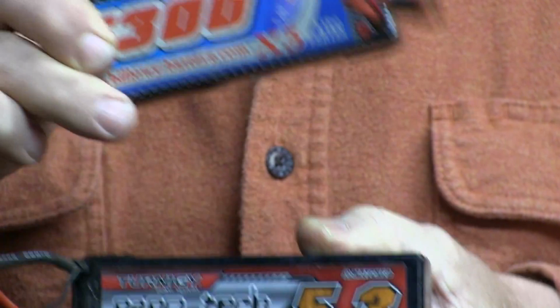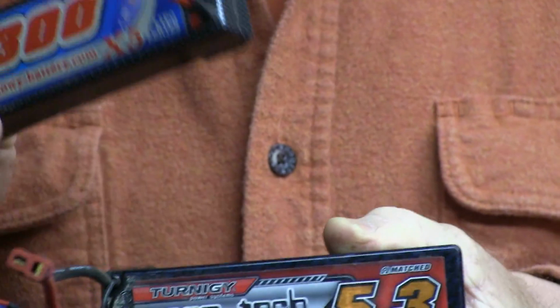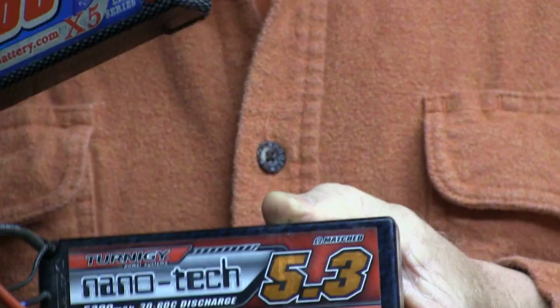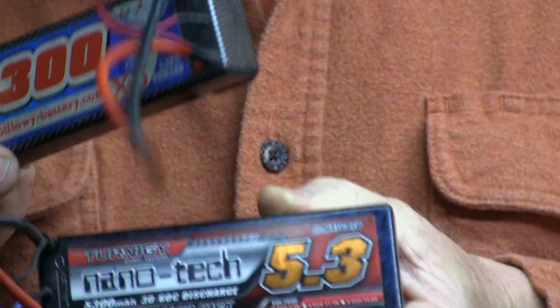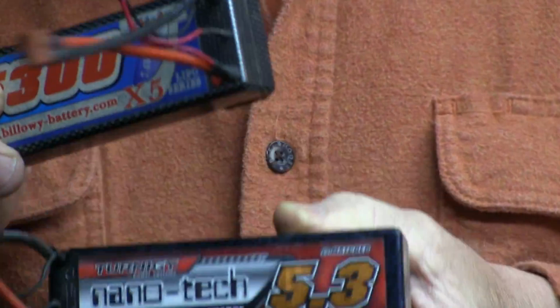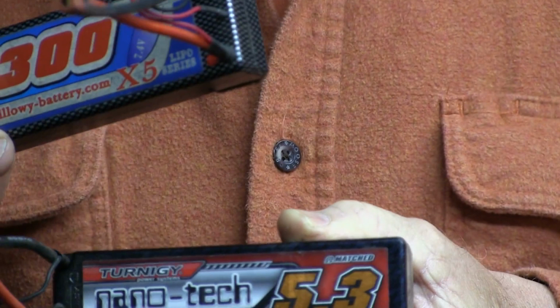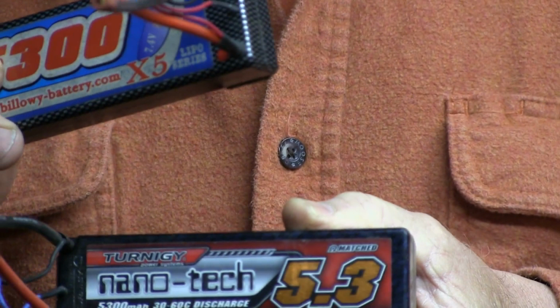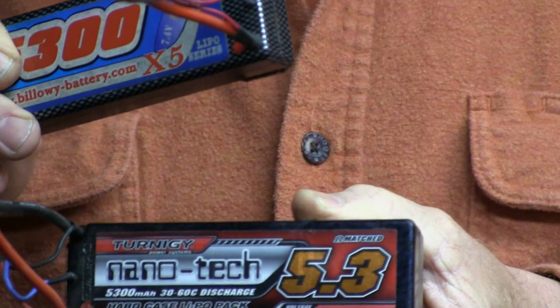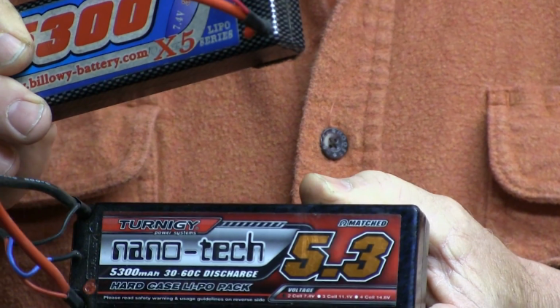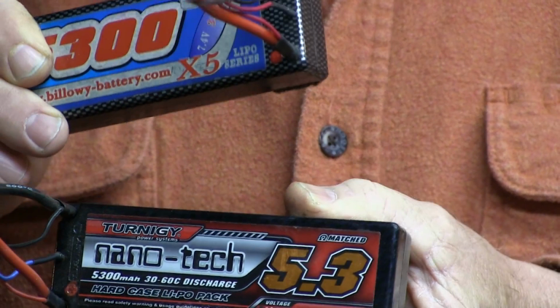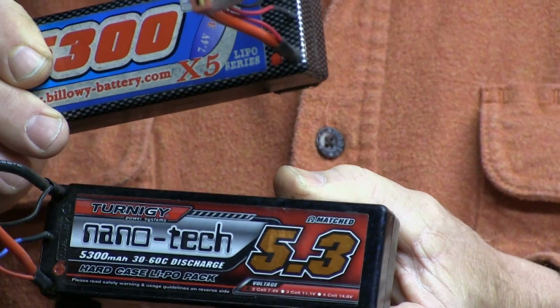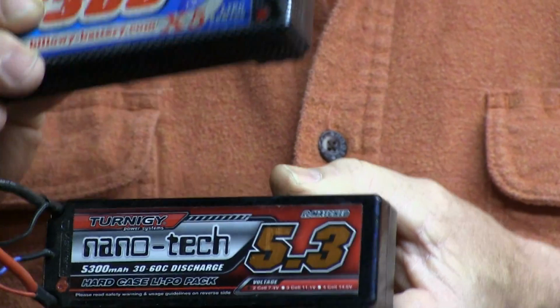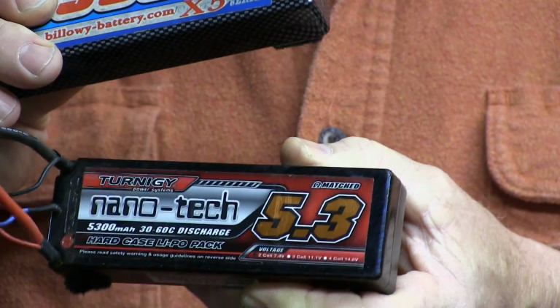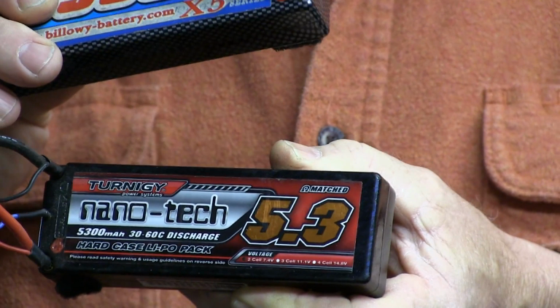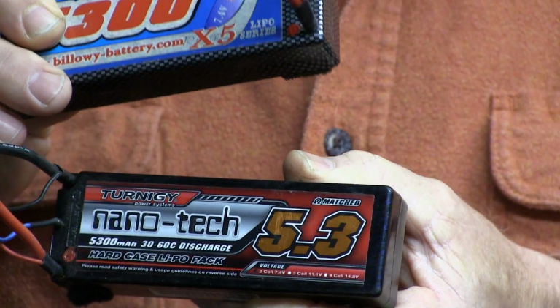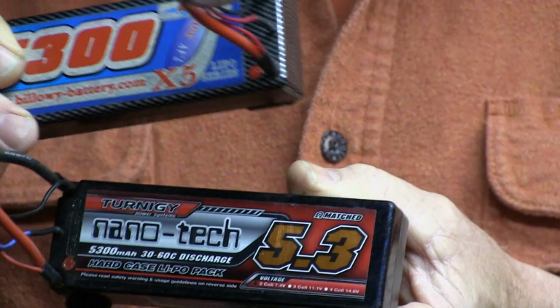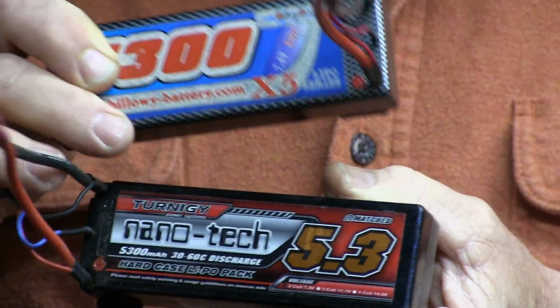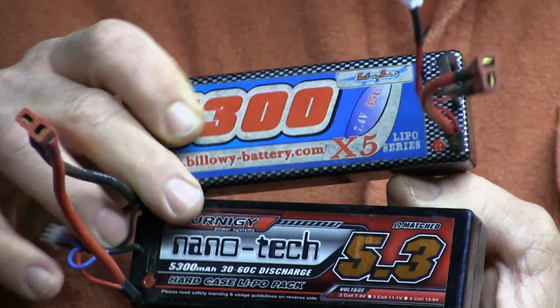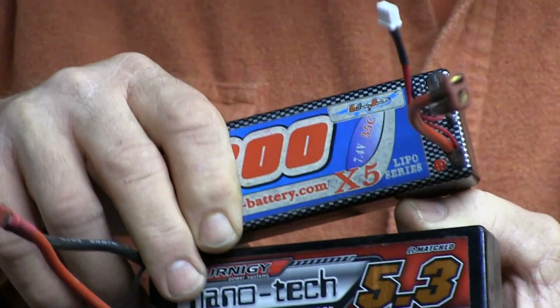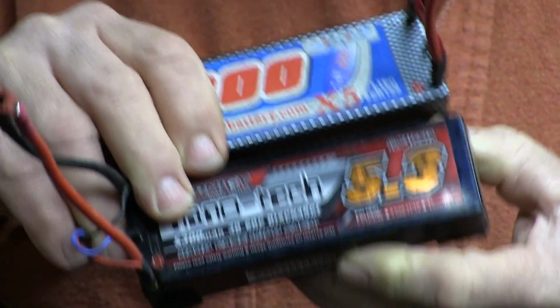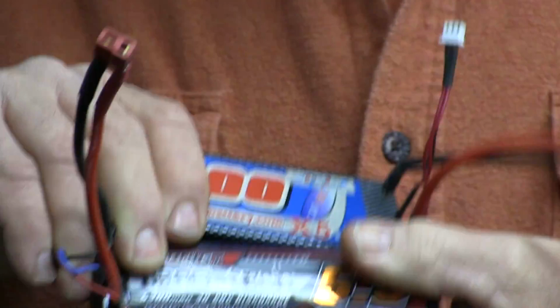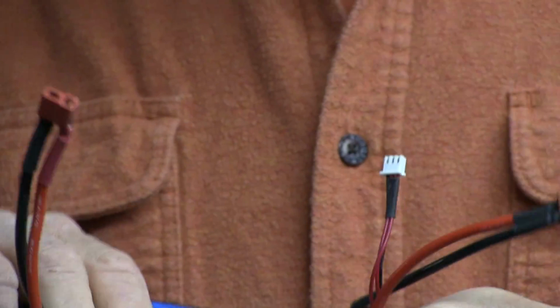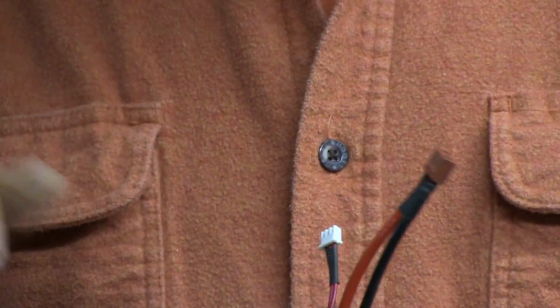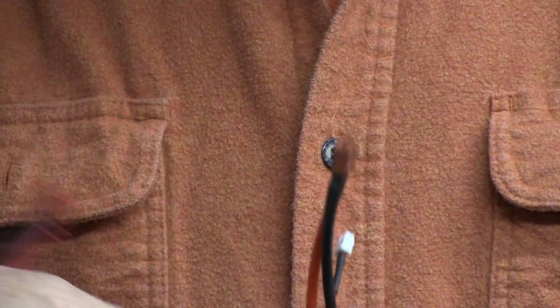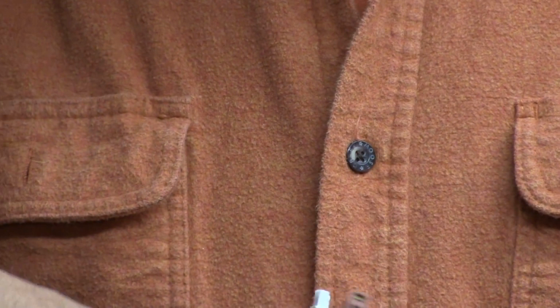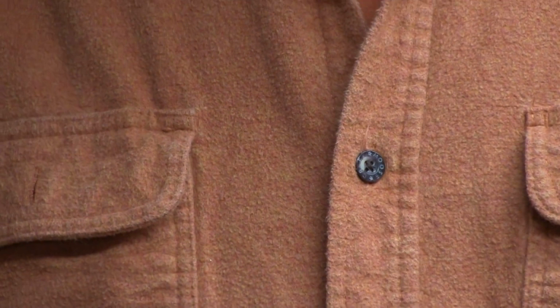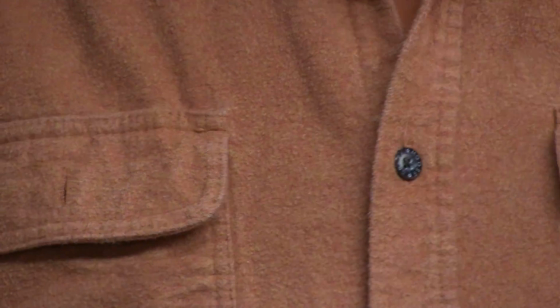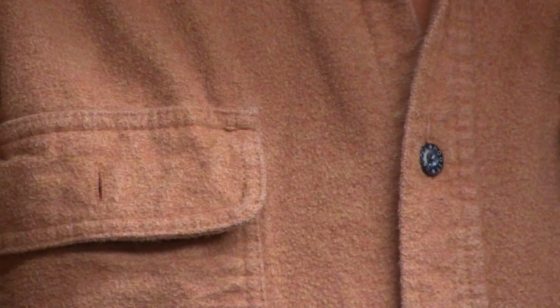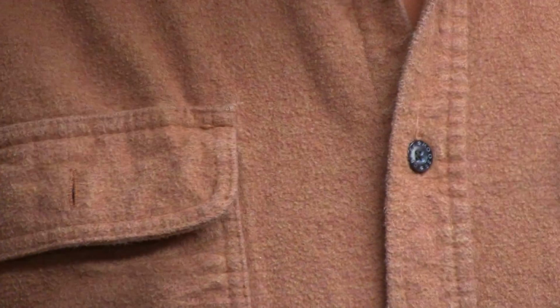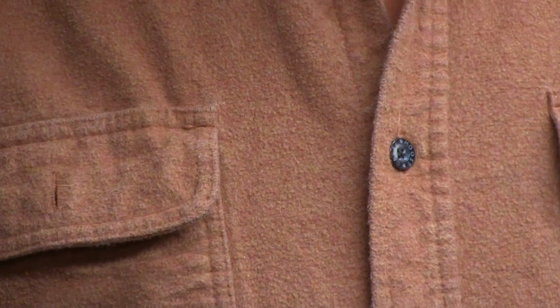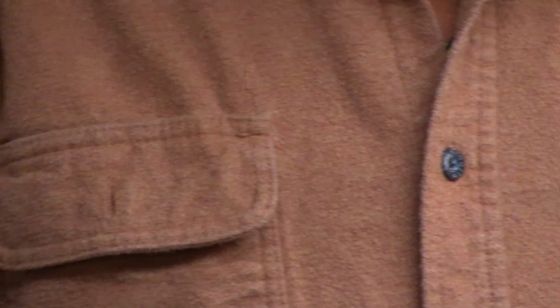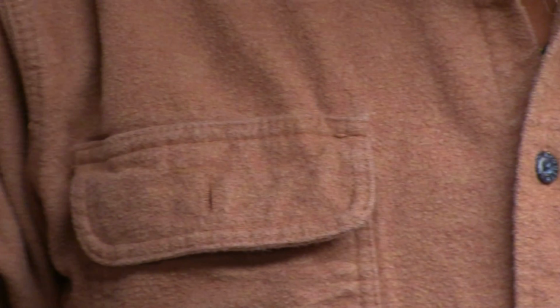You're going to need a couple of batteries. I suggest the hard-shell car batteries — these are 2S batteries, and if you gear it right with a good 550 motor, you get all the speed you want out of it.